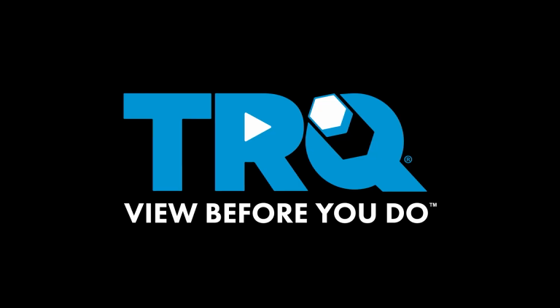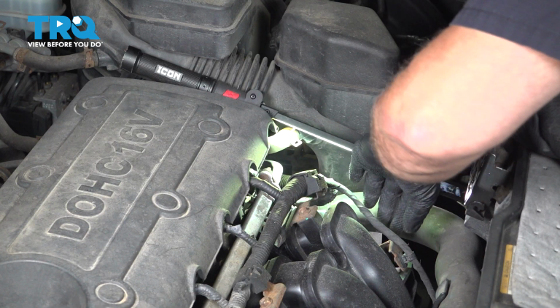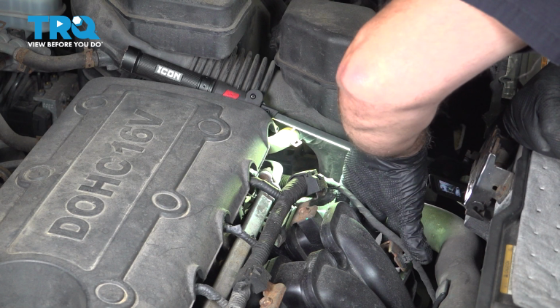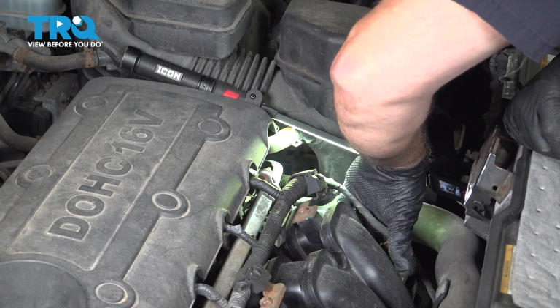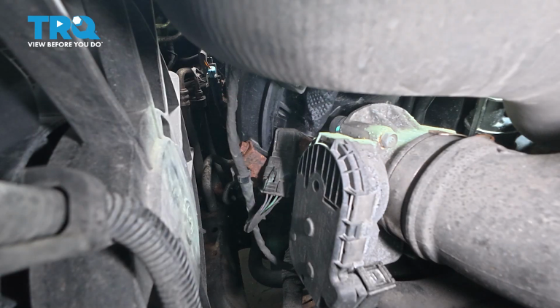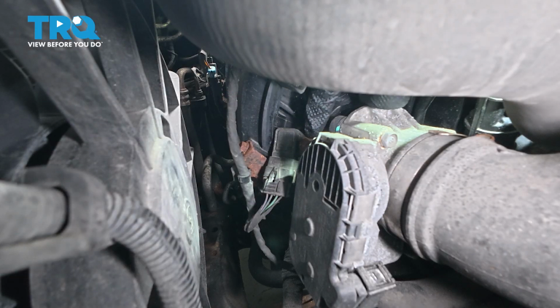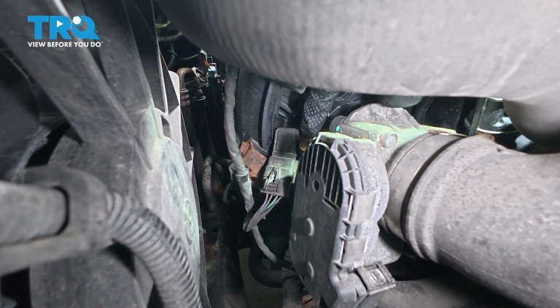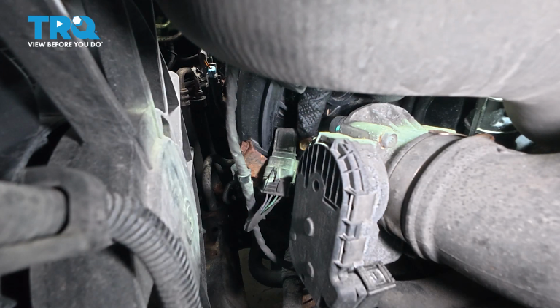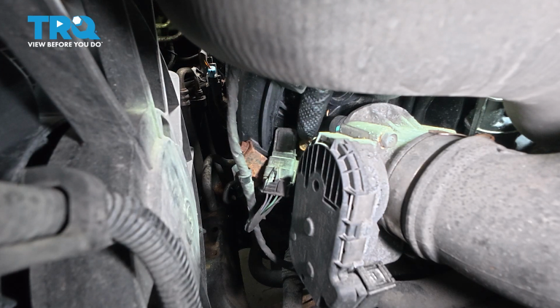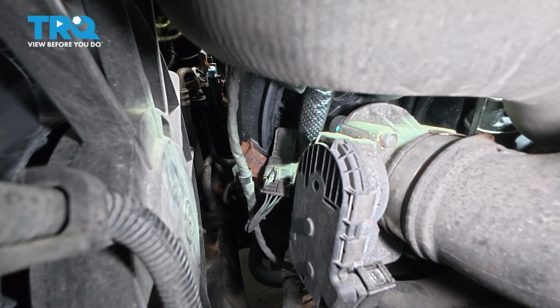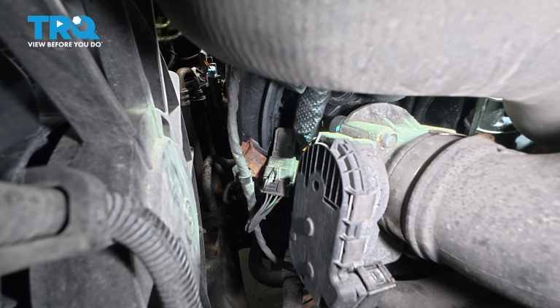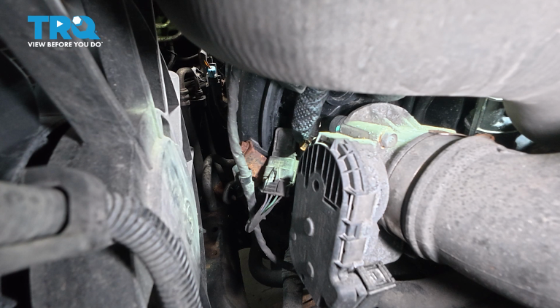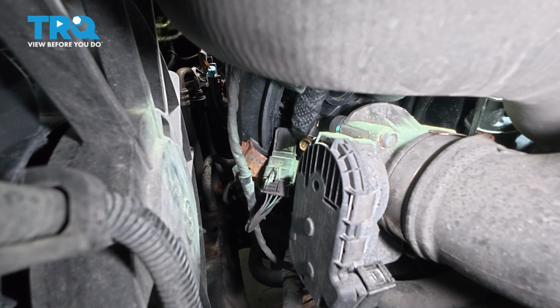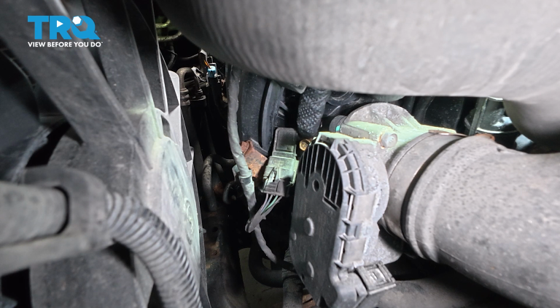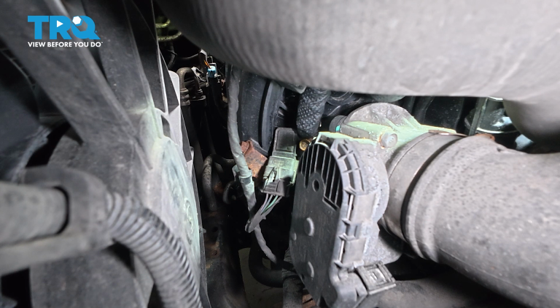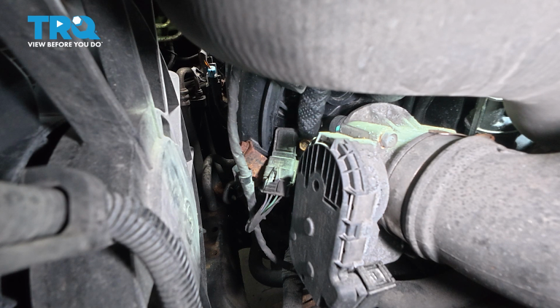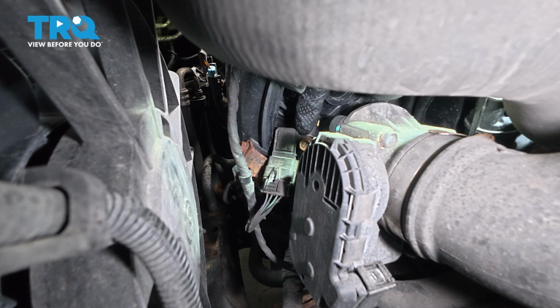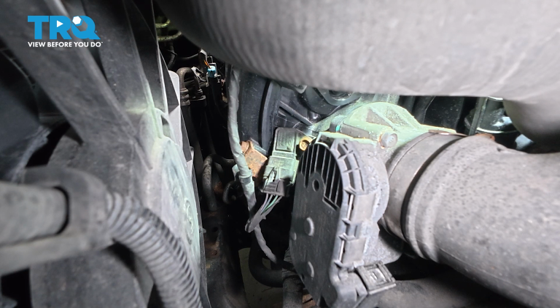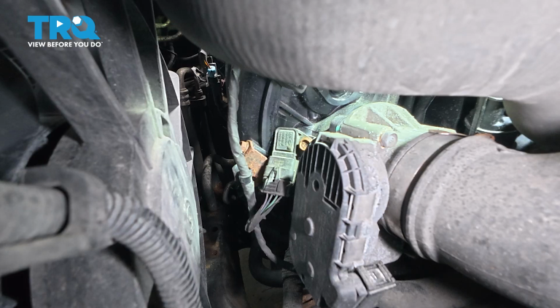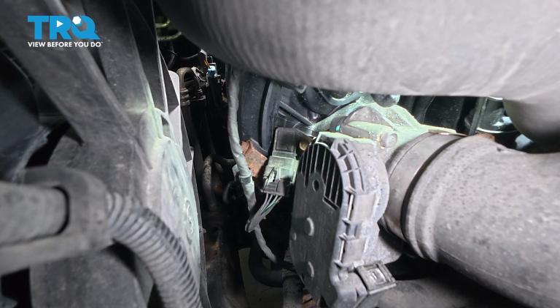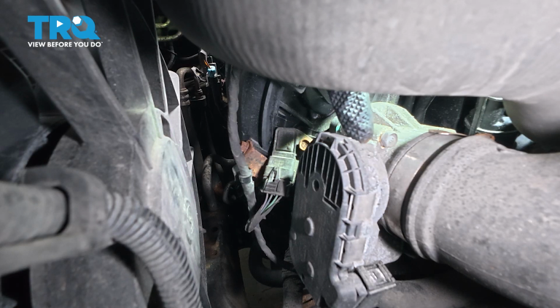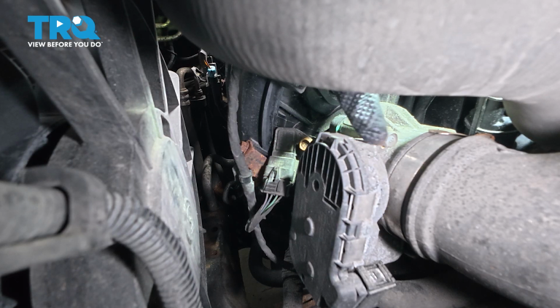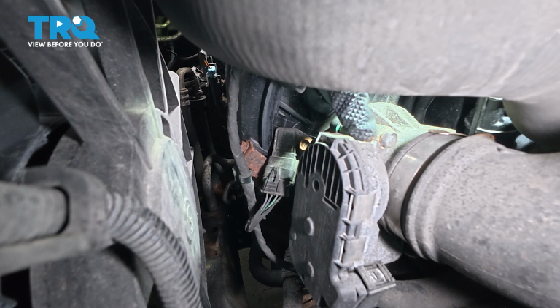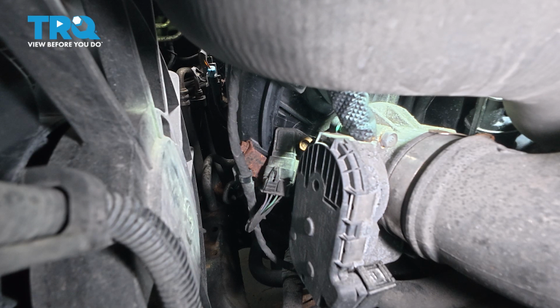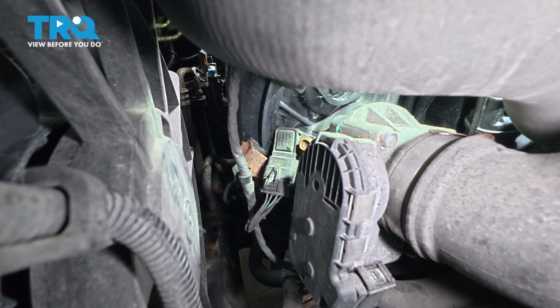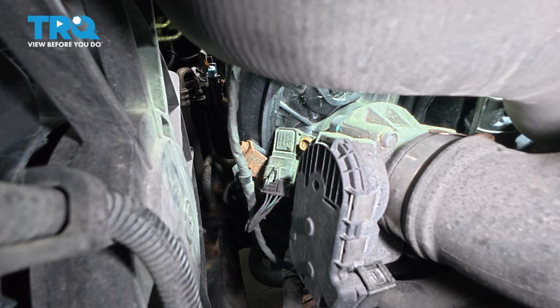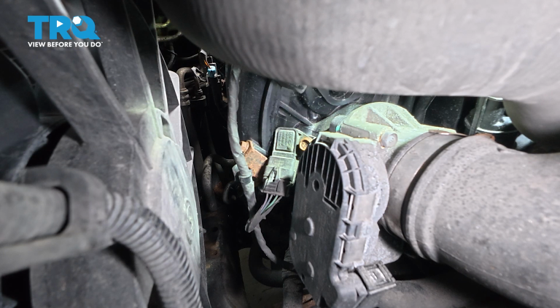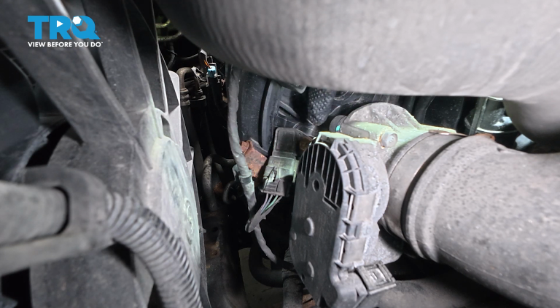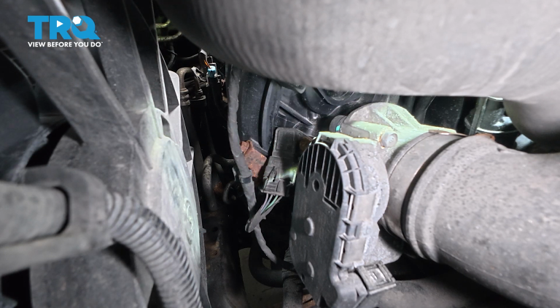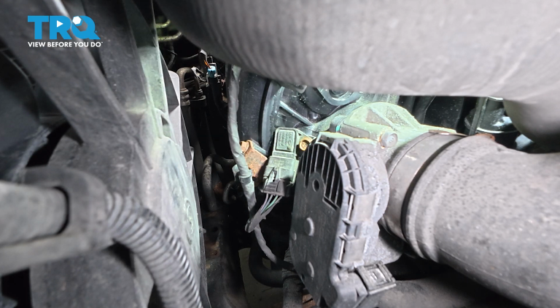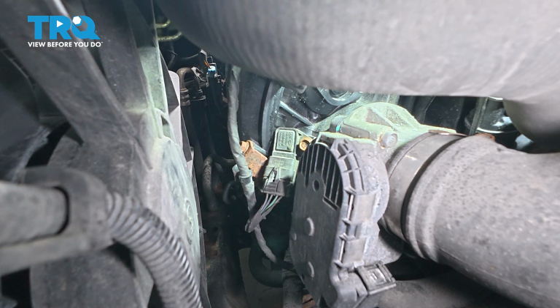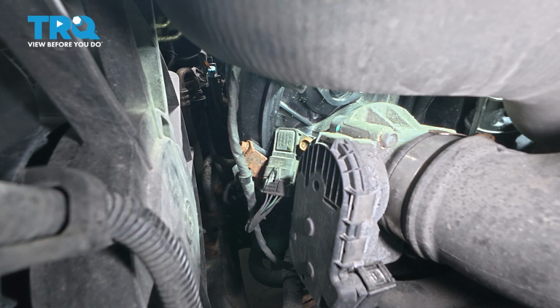Our MAP sensor is located right here. There's a 10mm bolt holding it, and it's just beside the throttle body, bolted to our intake manifold.